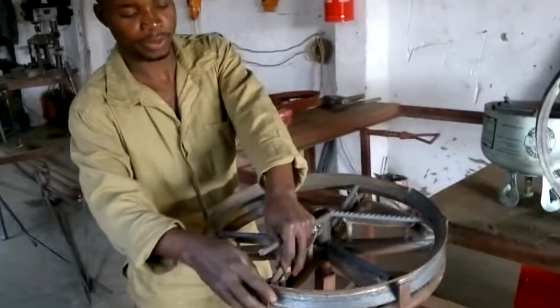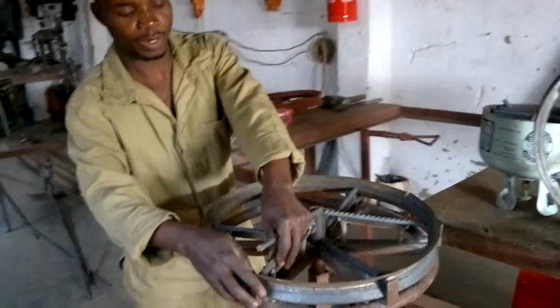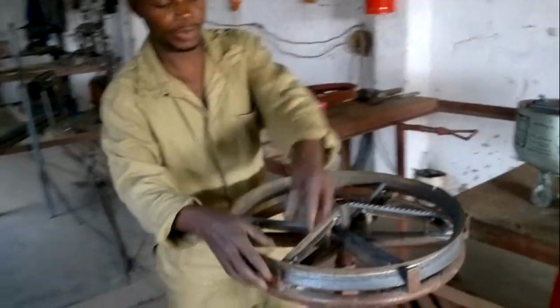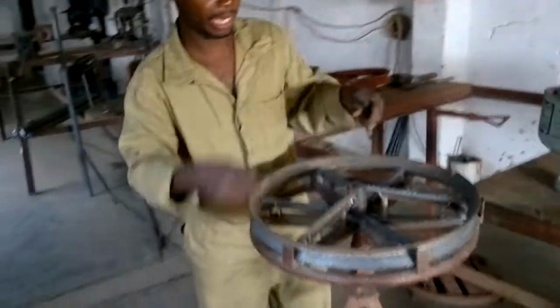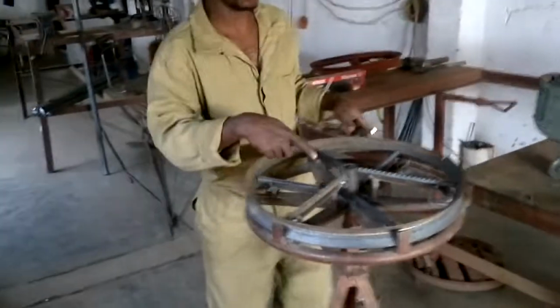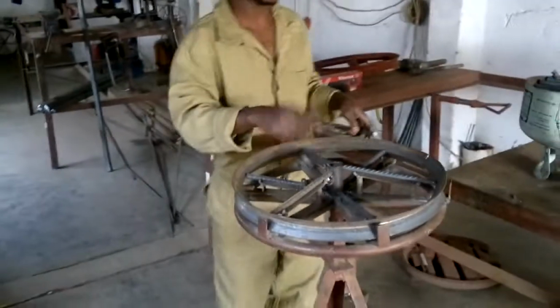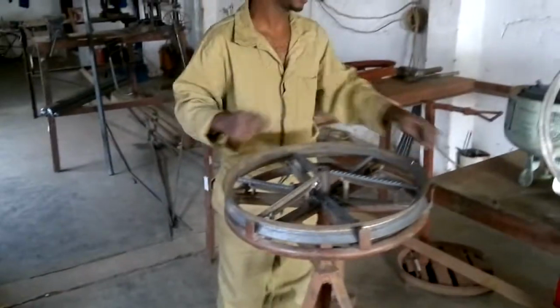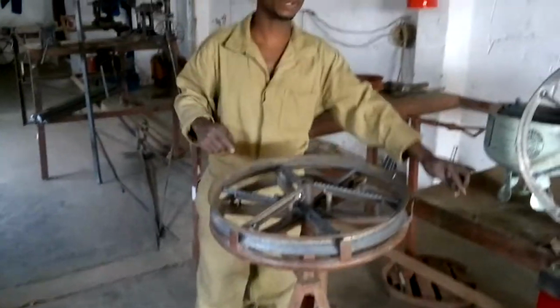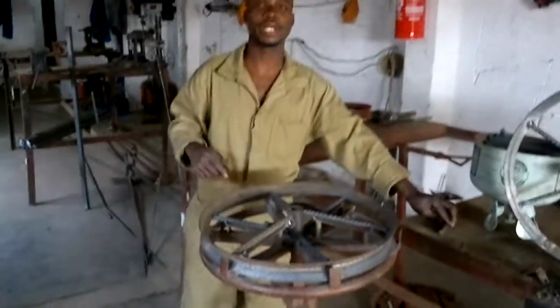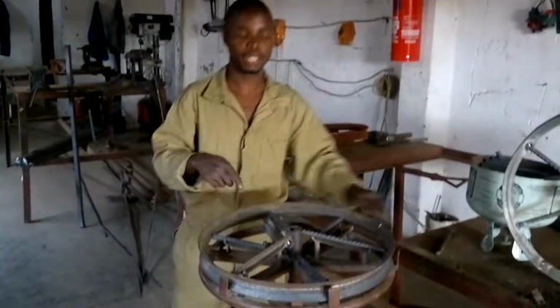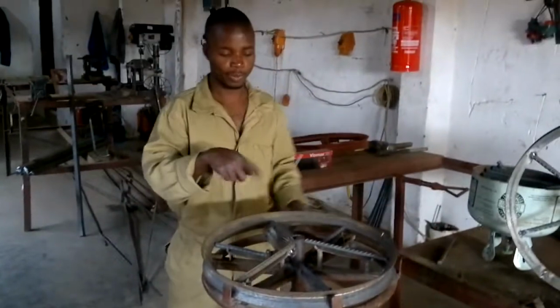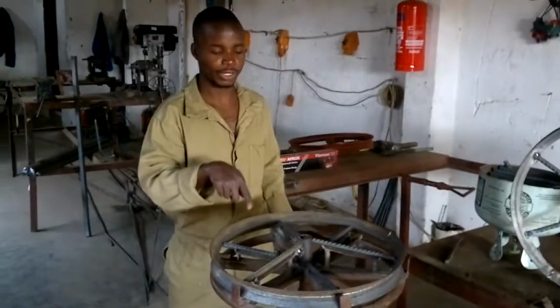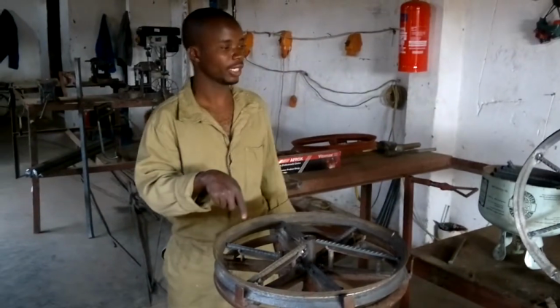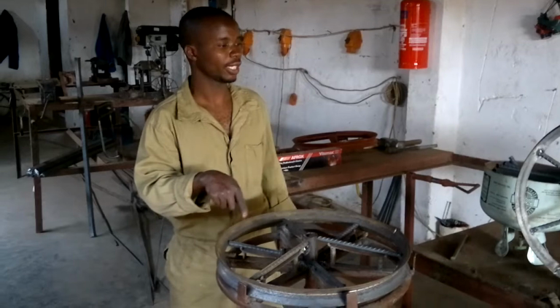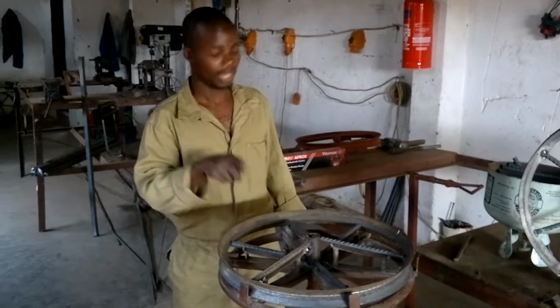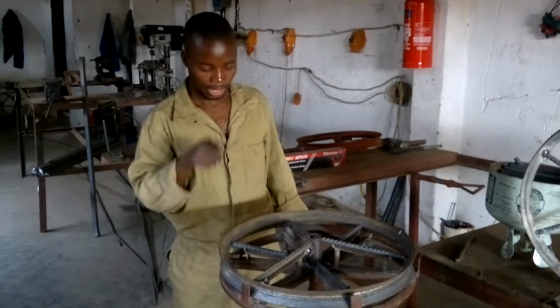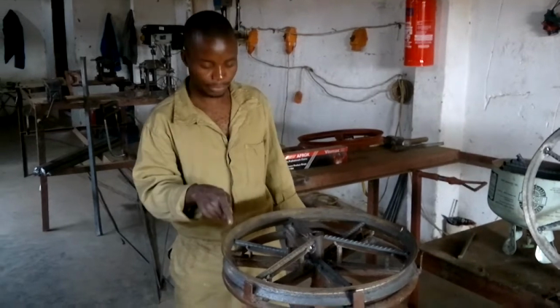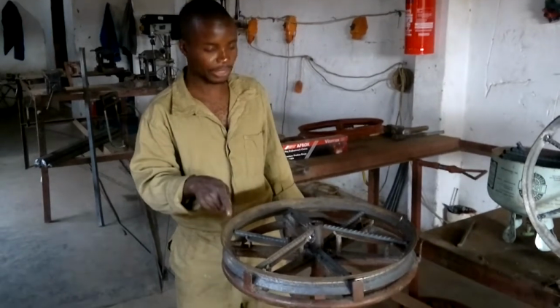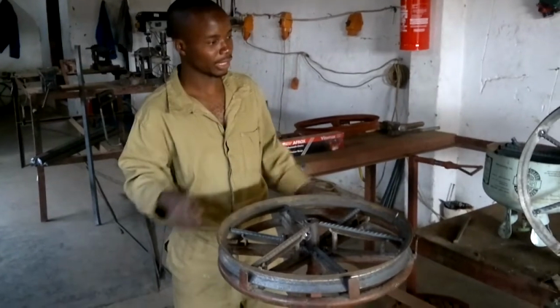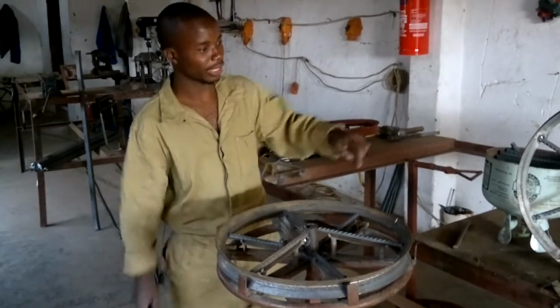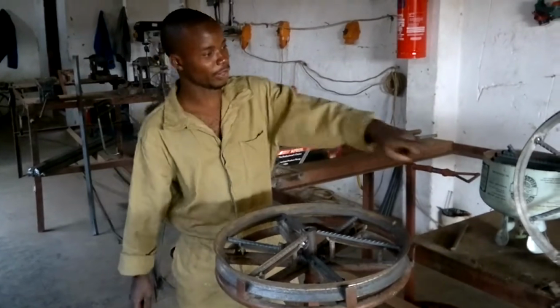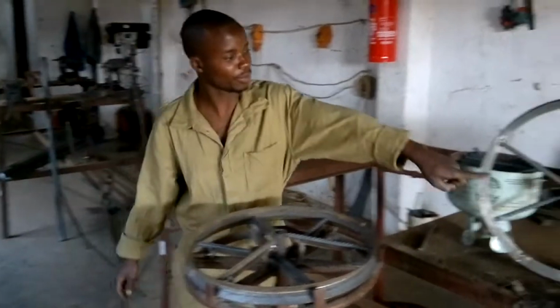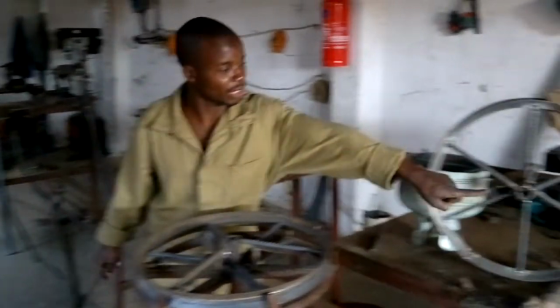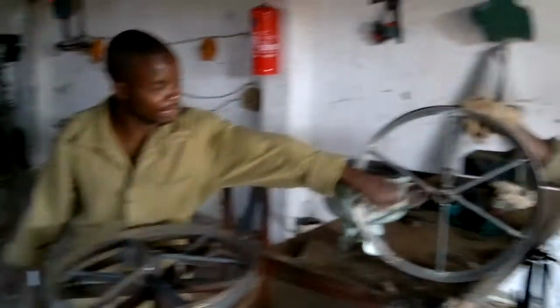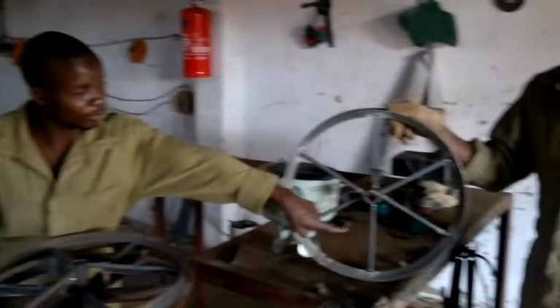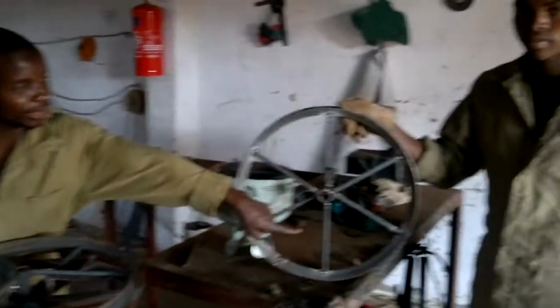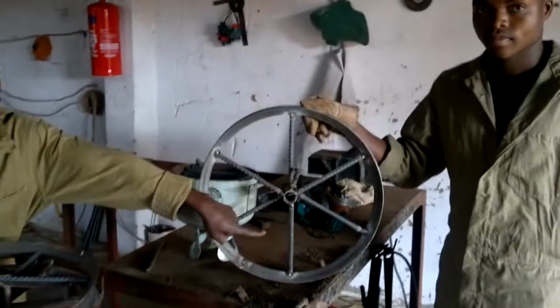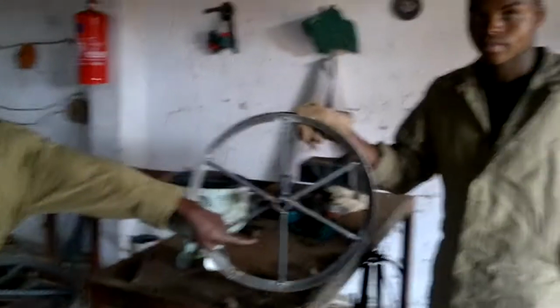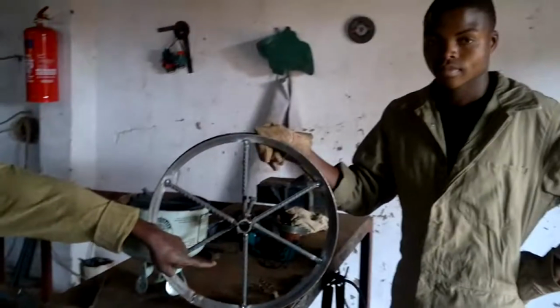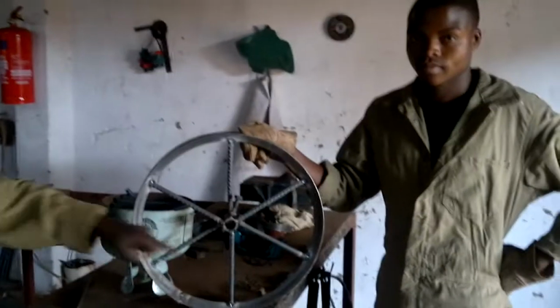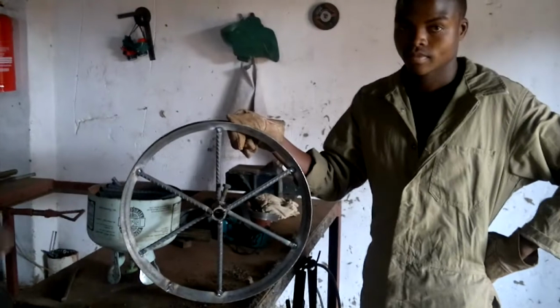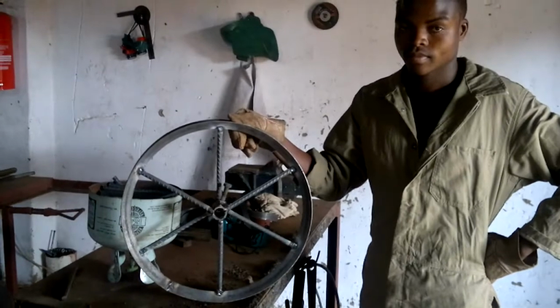Once you are done with this, we weld it. Afterward, the wheel is supposed to come out in a complete shape as it is.